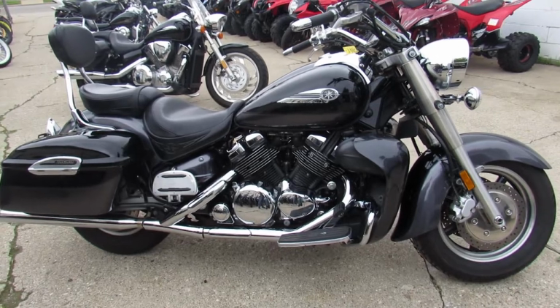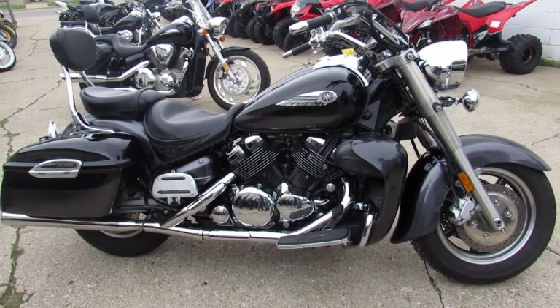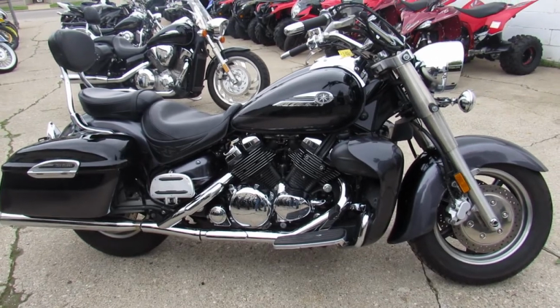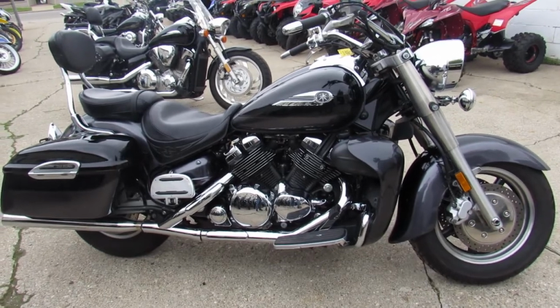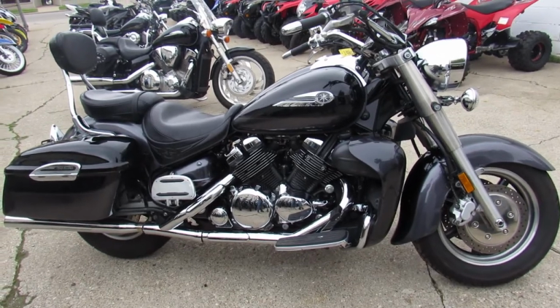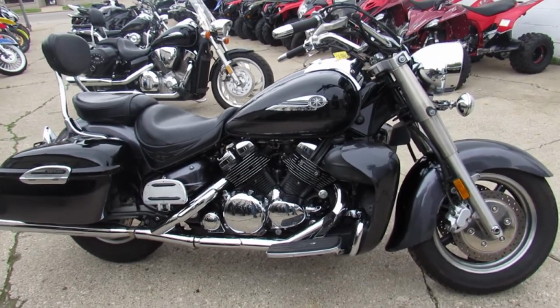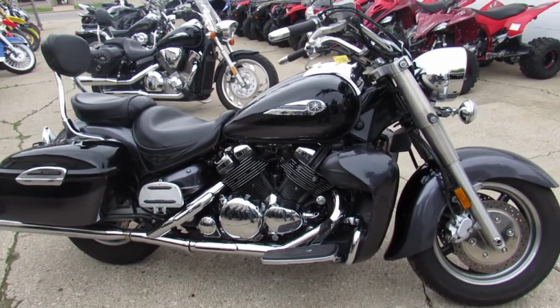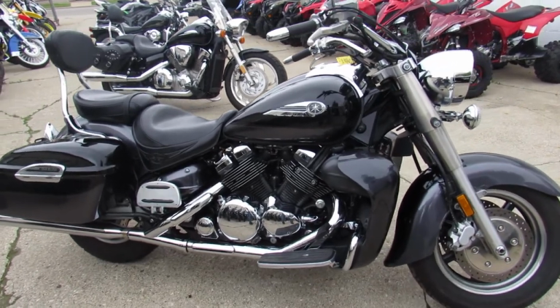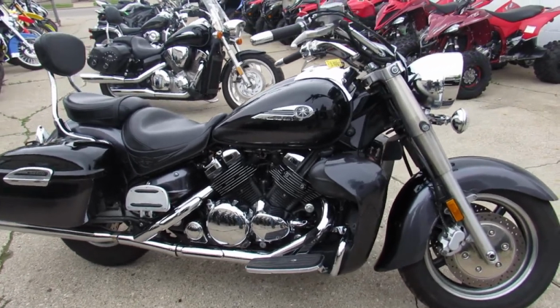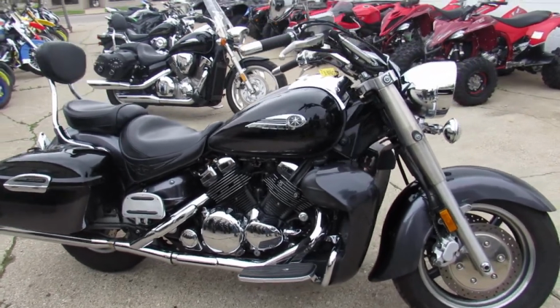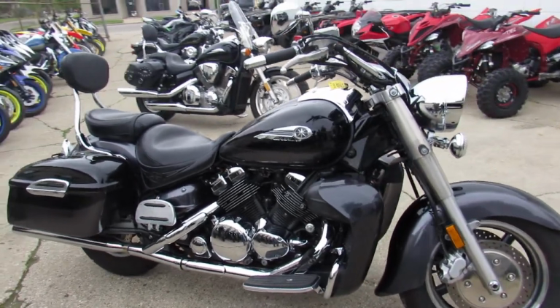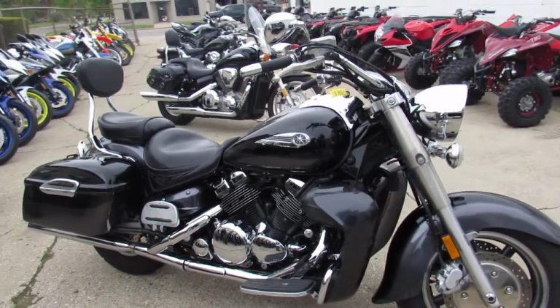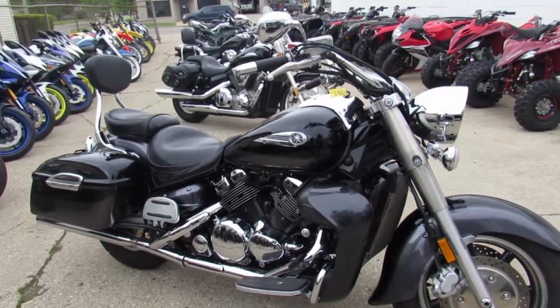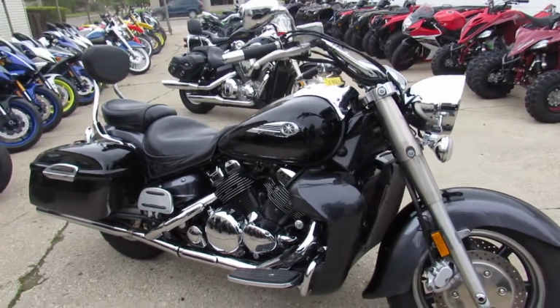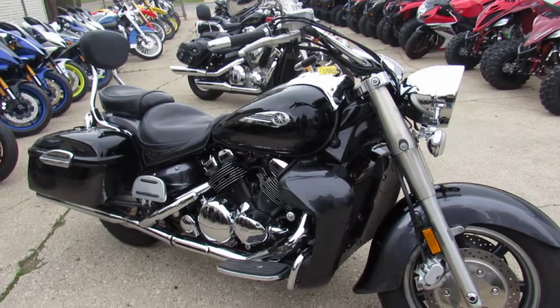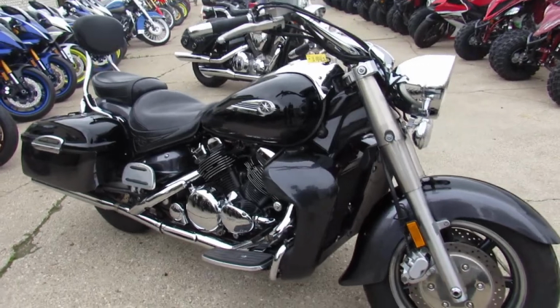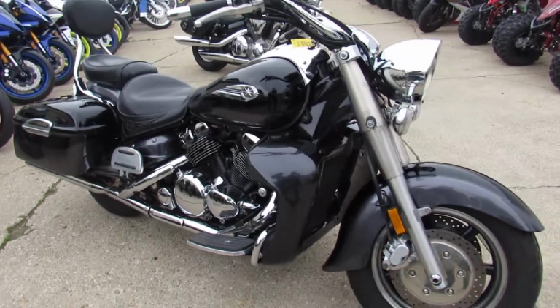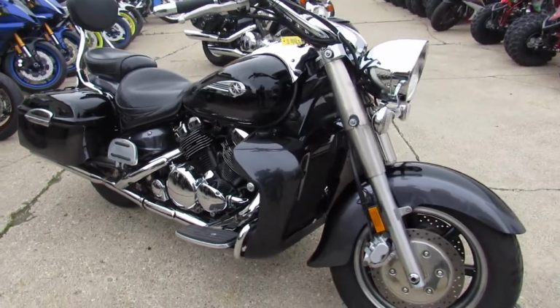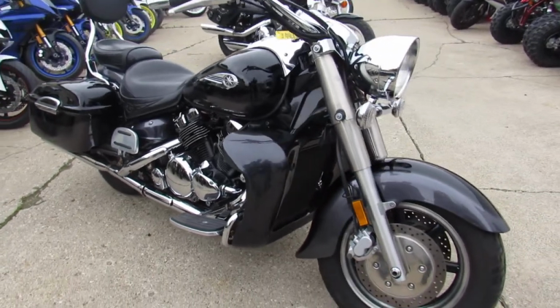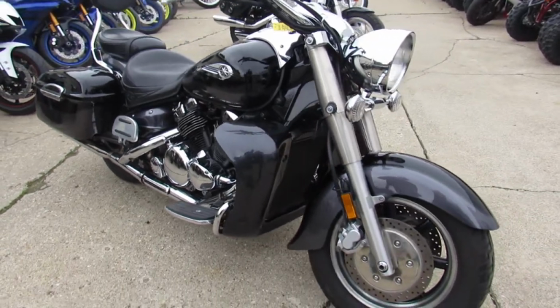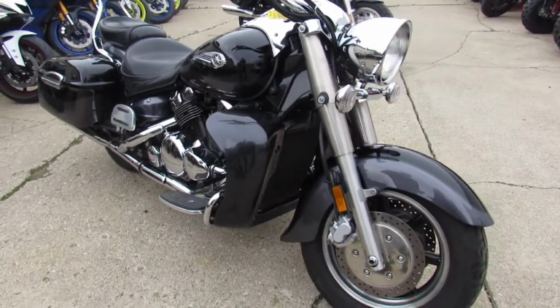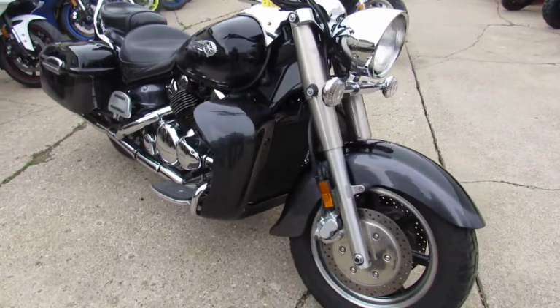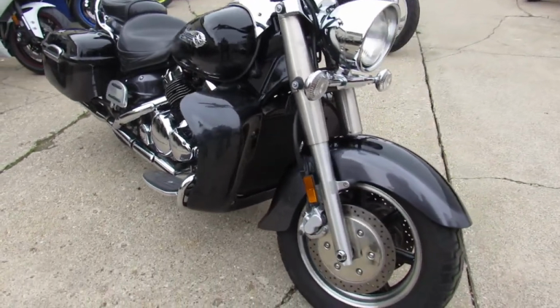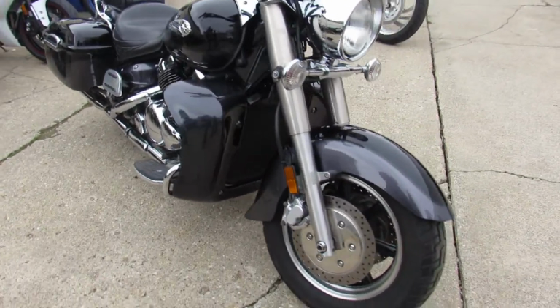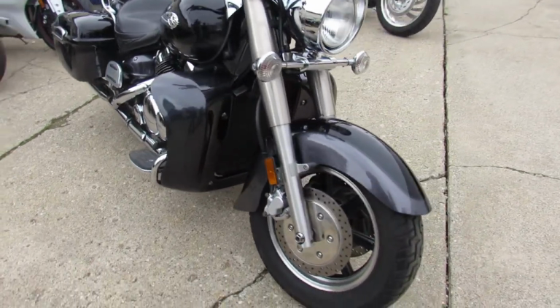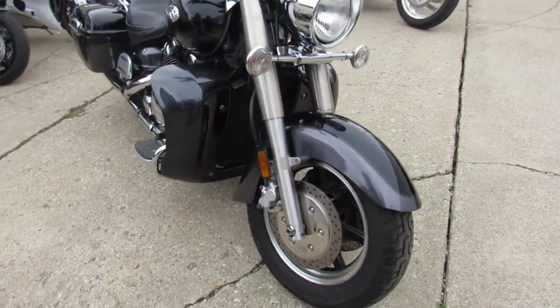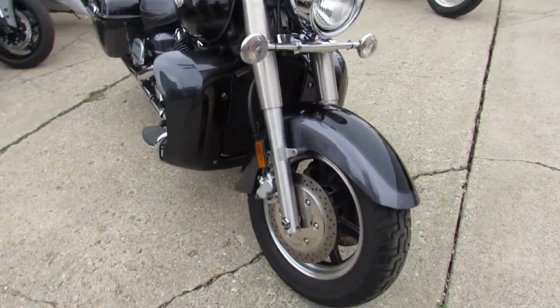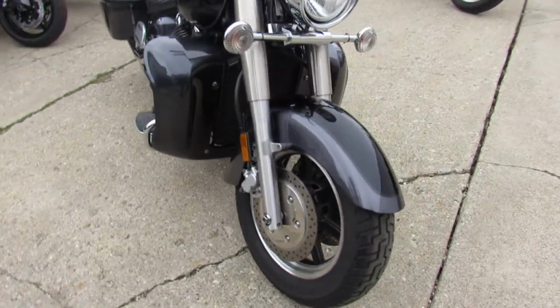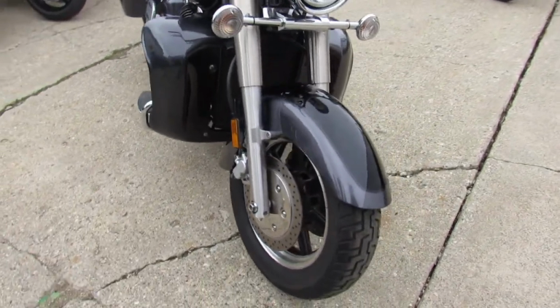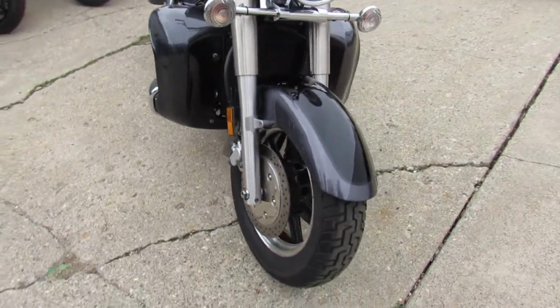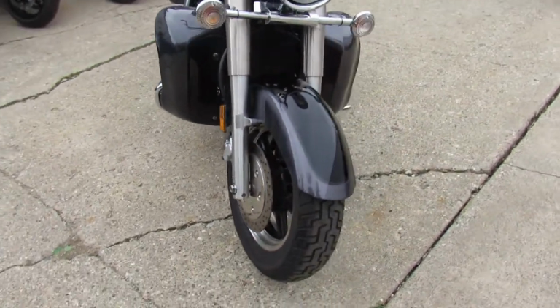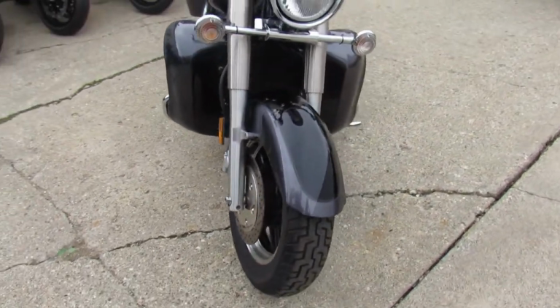Hey fellow riders, anybody looking for a big bore cruiser, we got him here at Approval Power Sports. This one is a 2005 Yamaha Royal Star Deluxe.